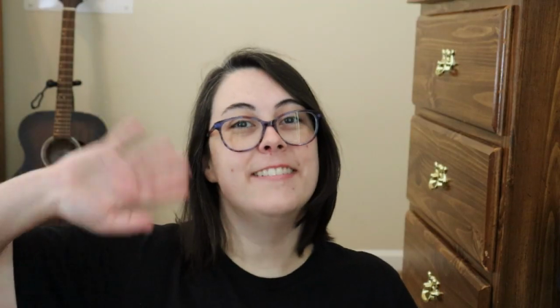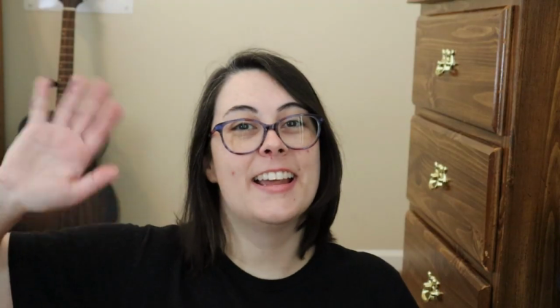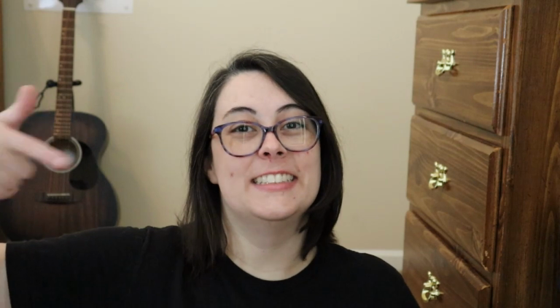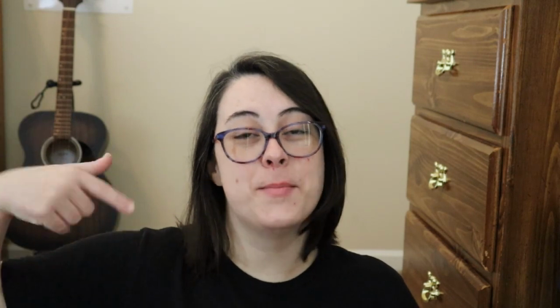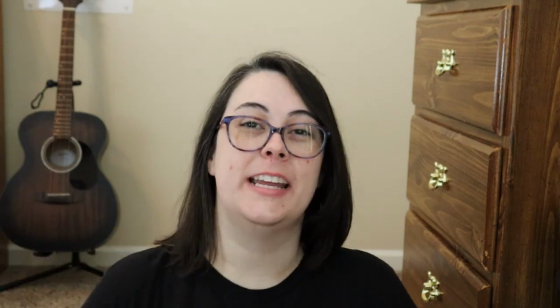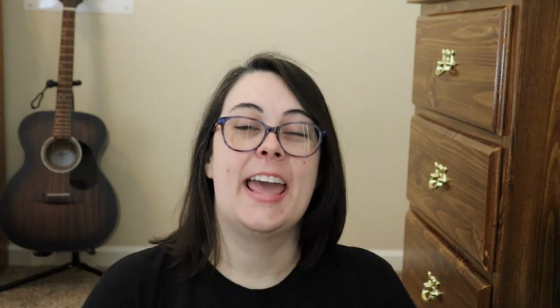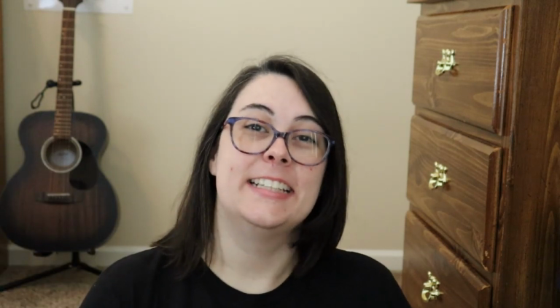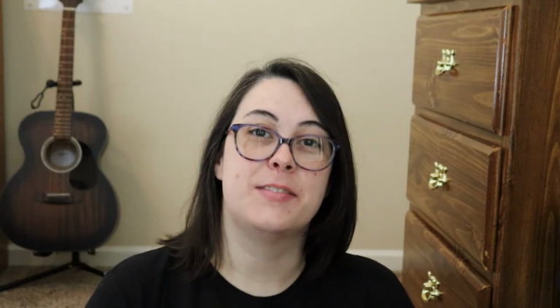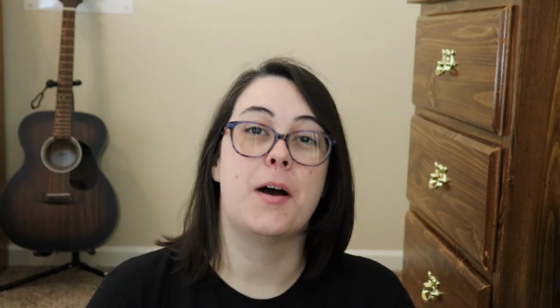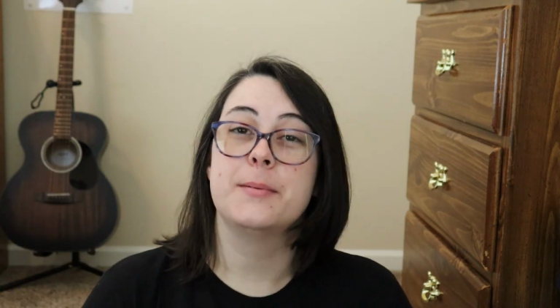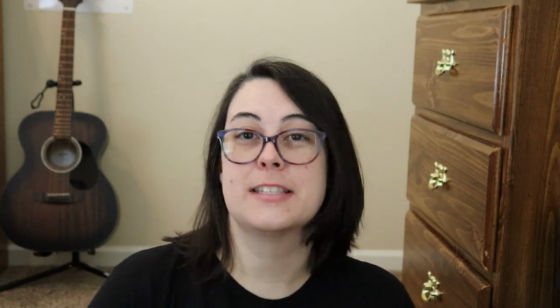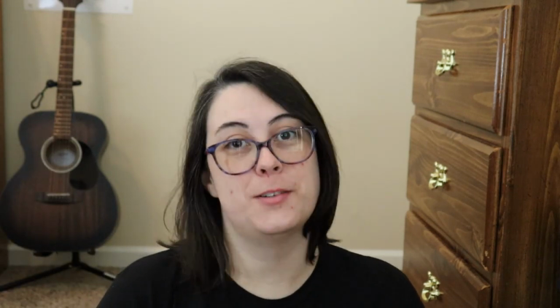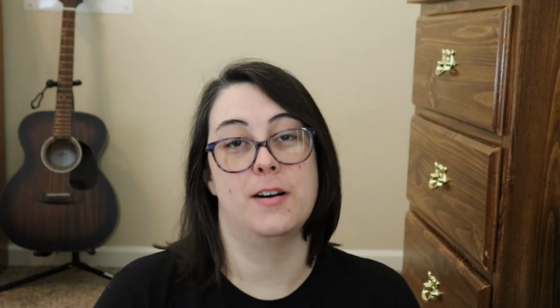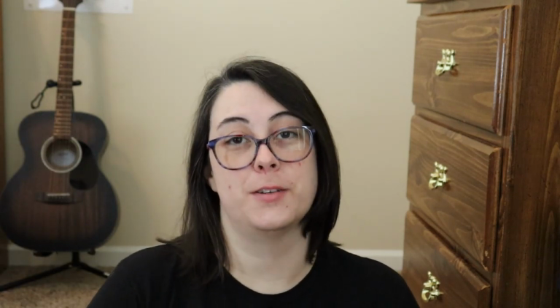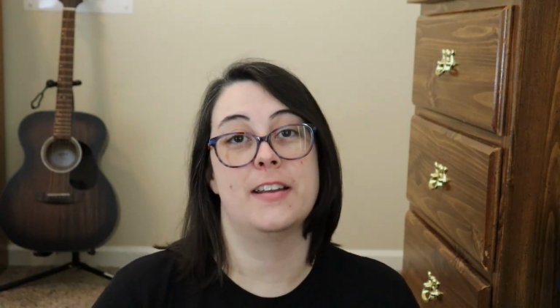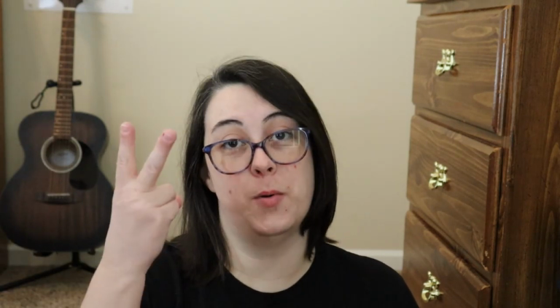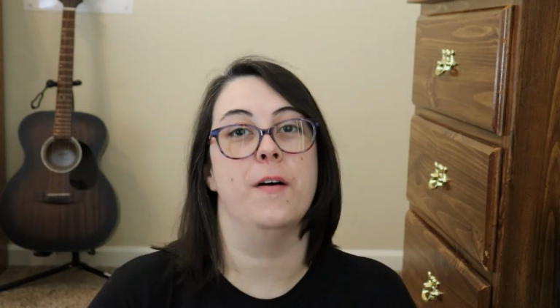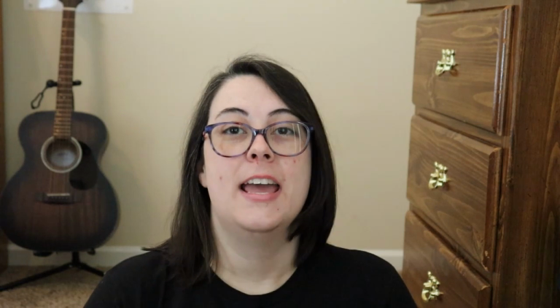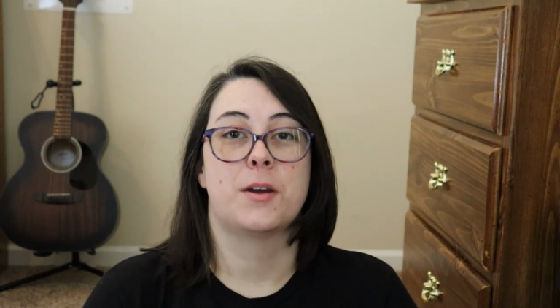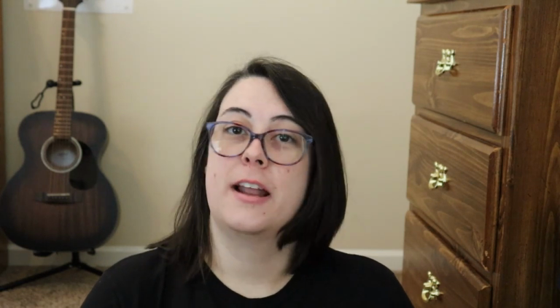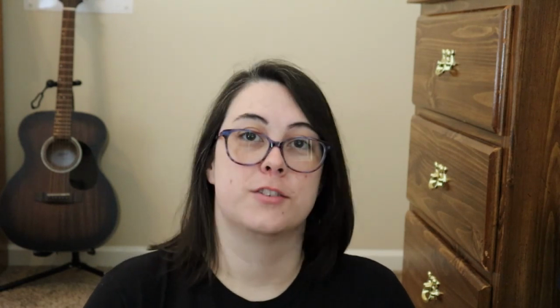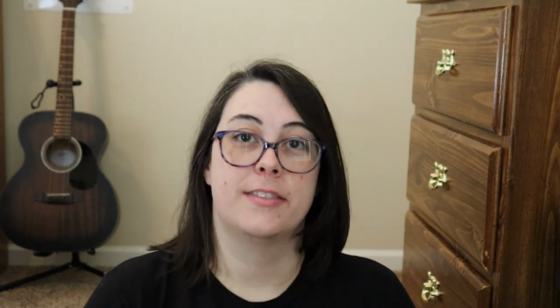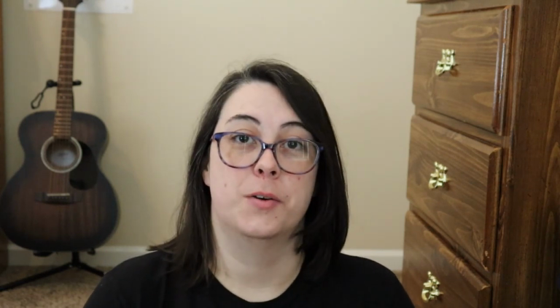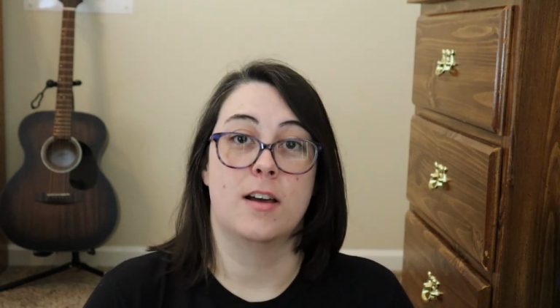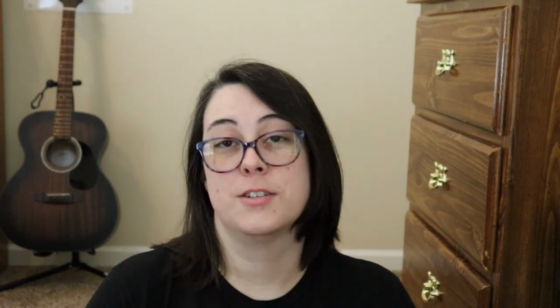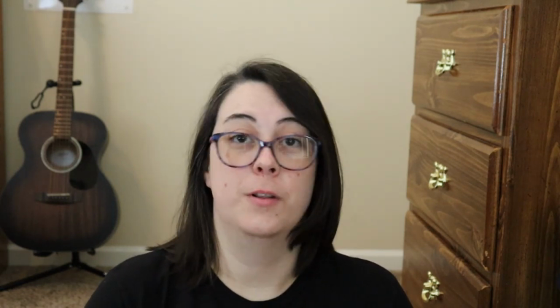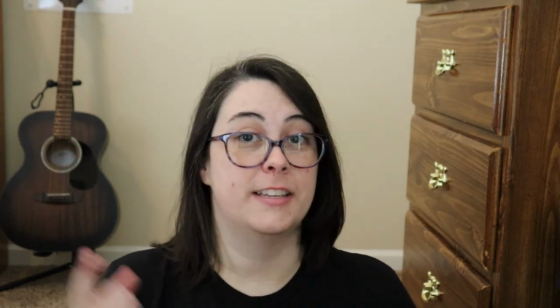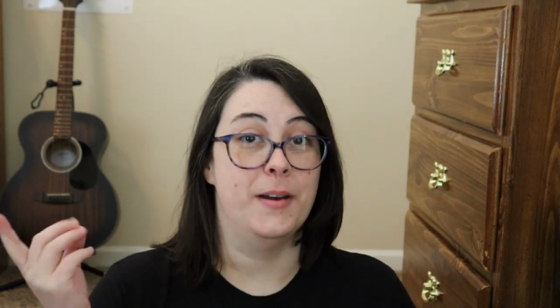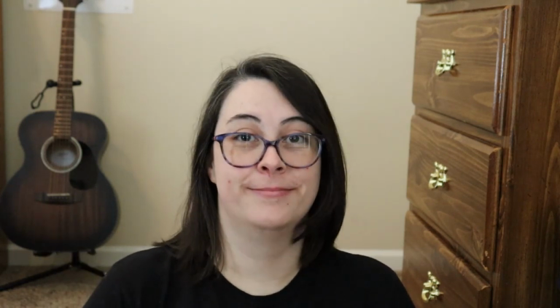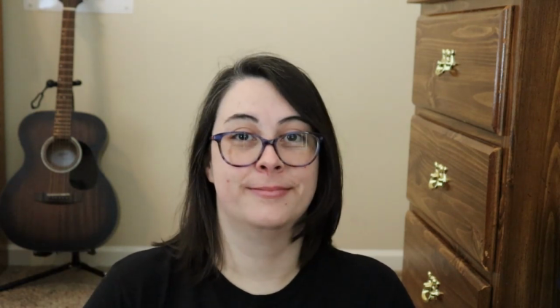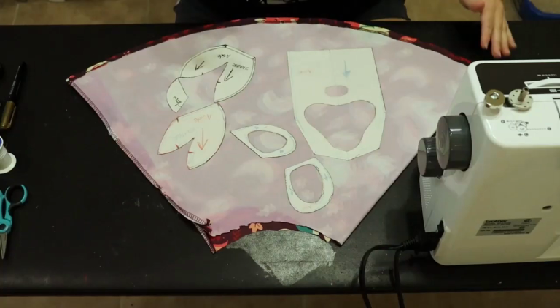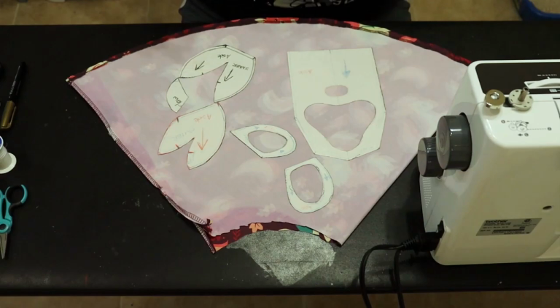Hey friendos, it's Adam Oshii and in today's video I'm going to be making some fursuit paws for Carrot 2.0. I don't want to drag out the intro any longer so let's just get to it.